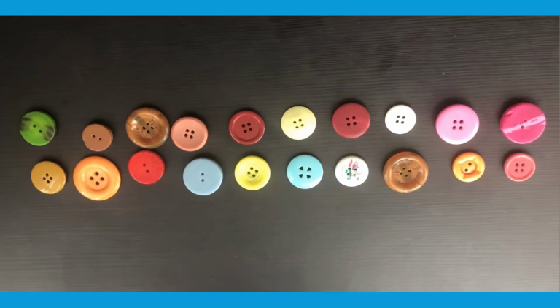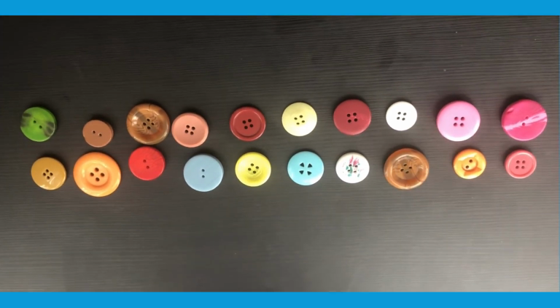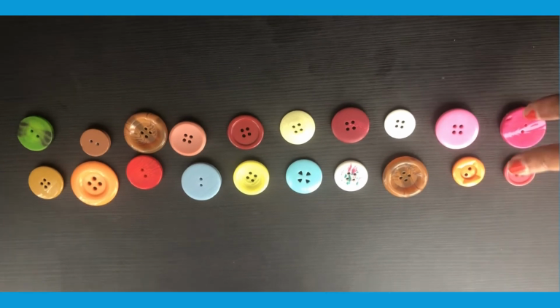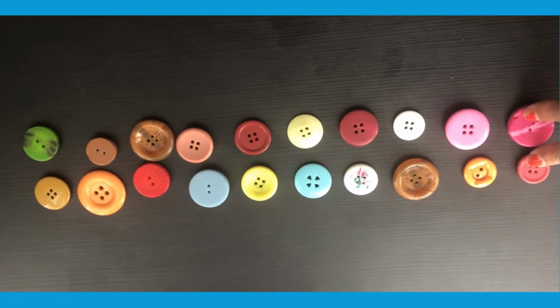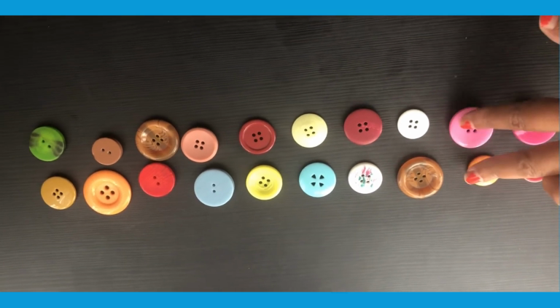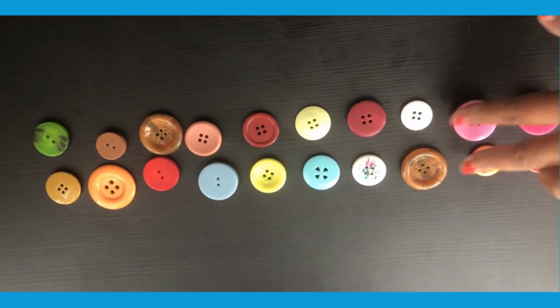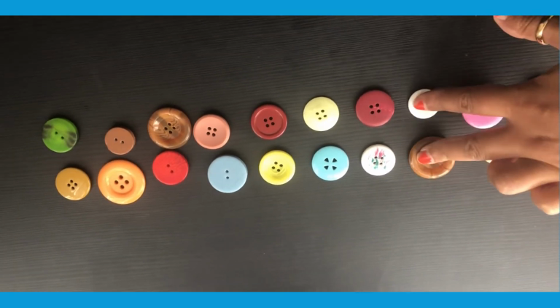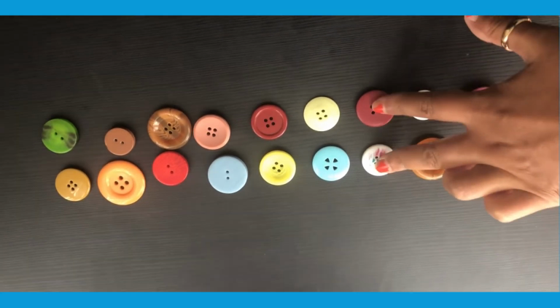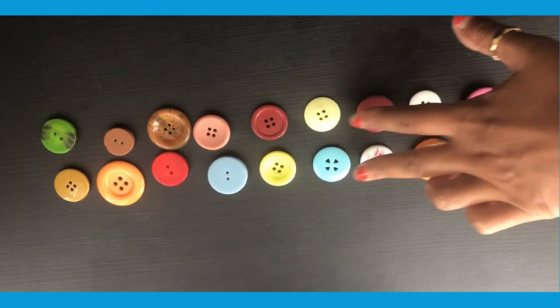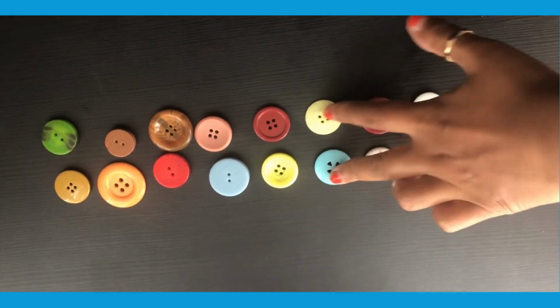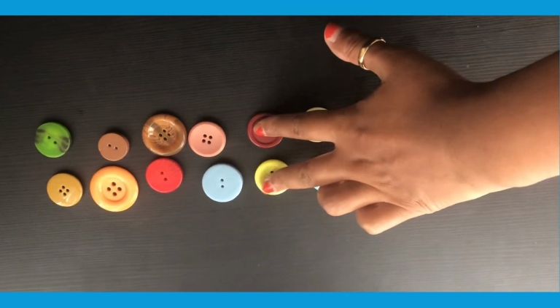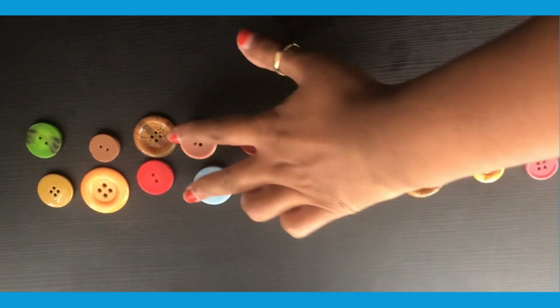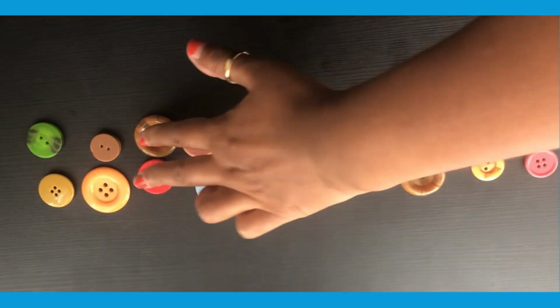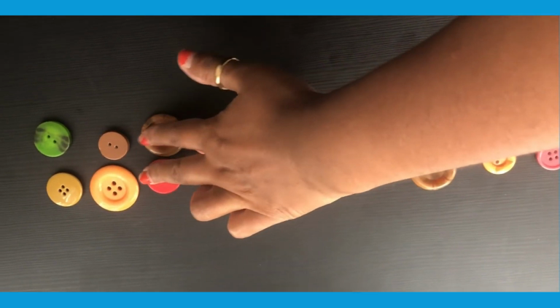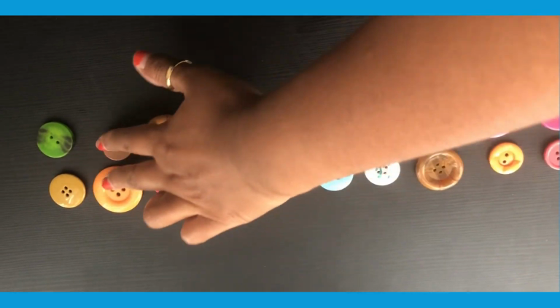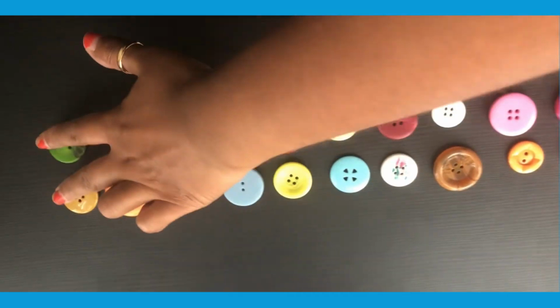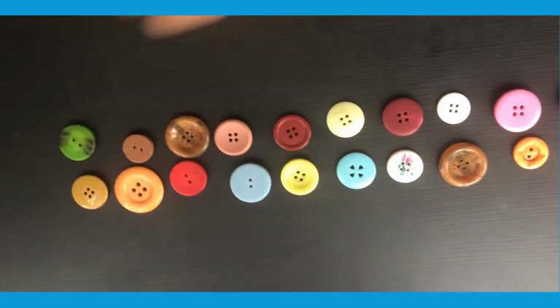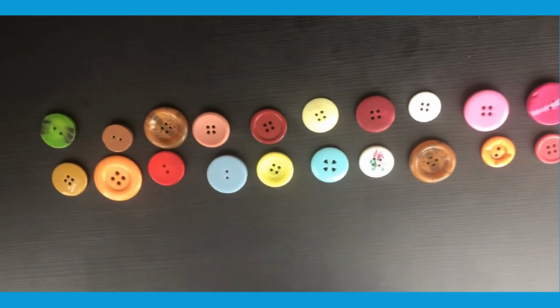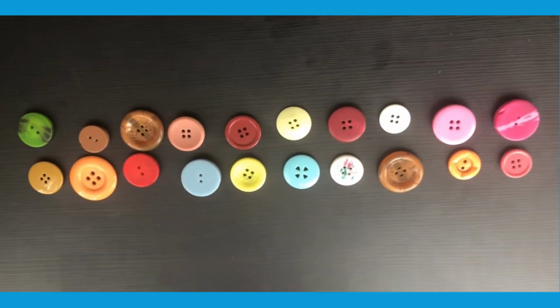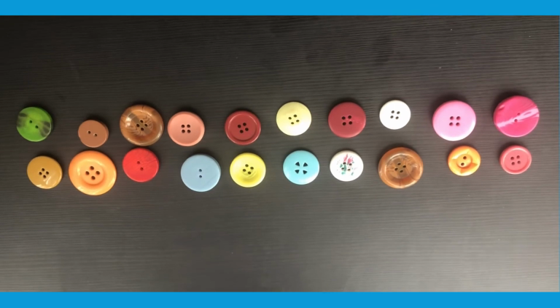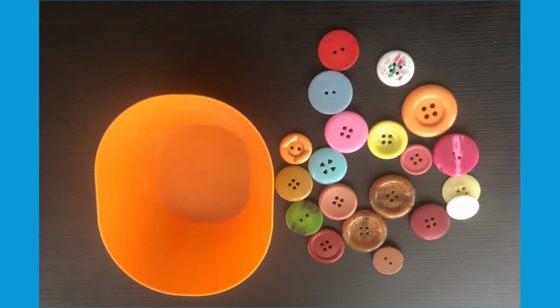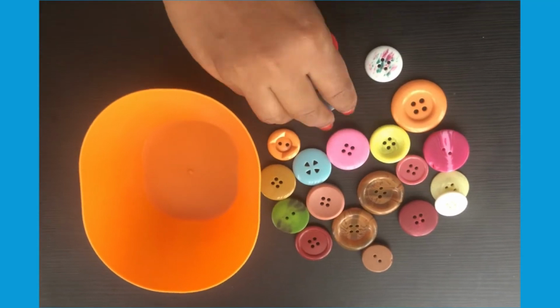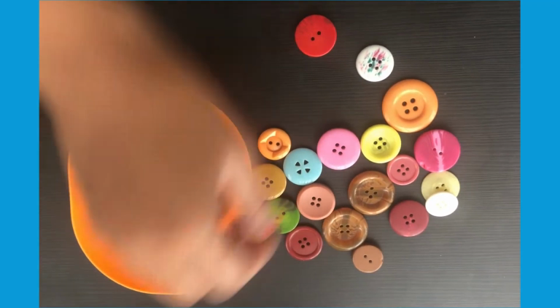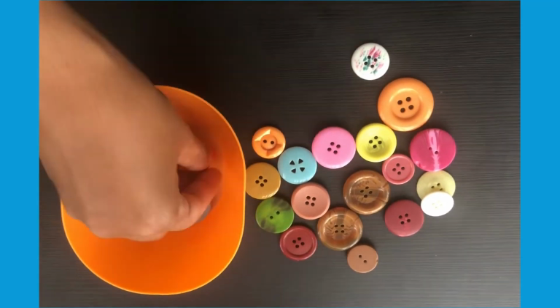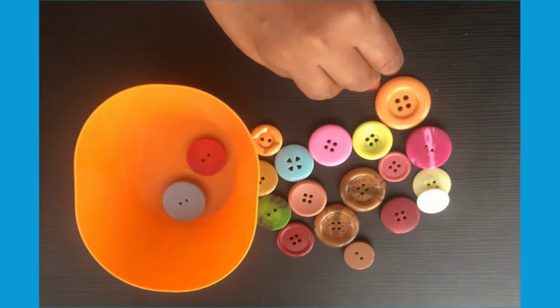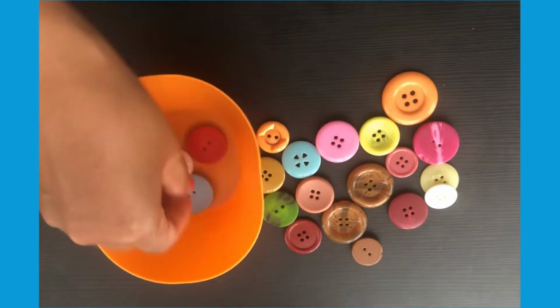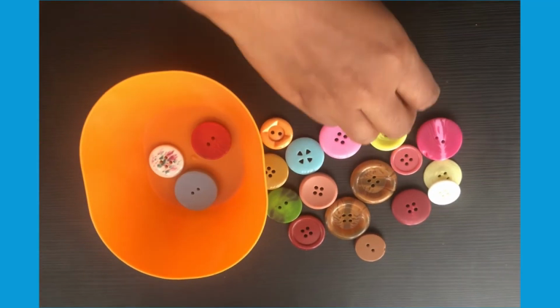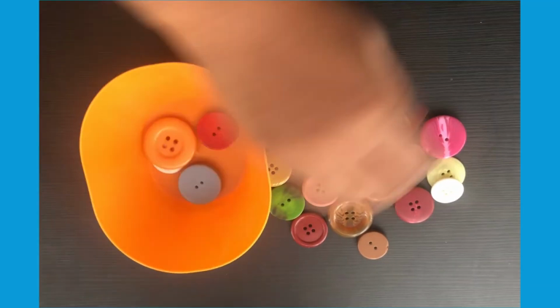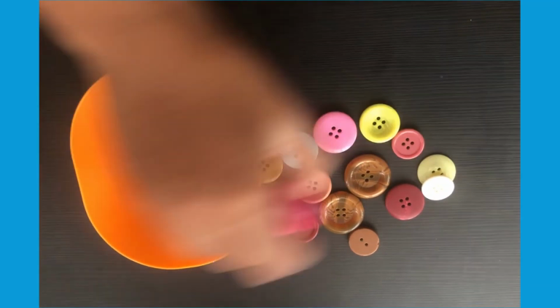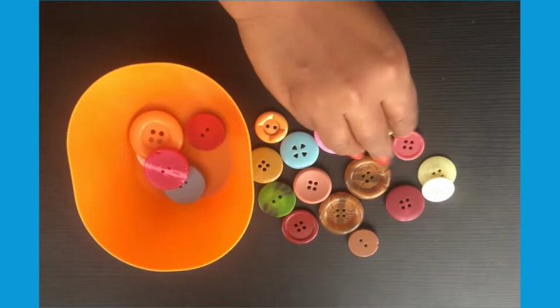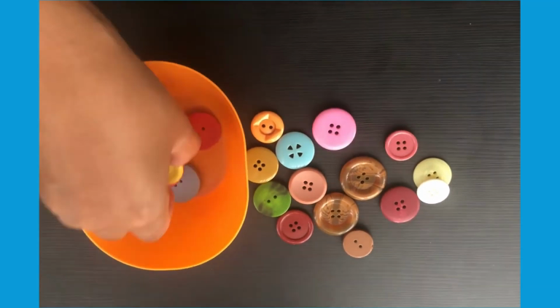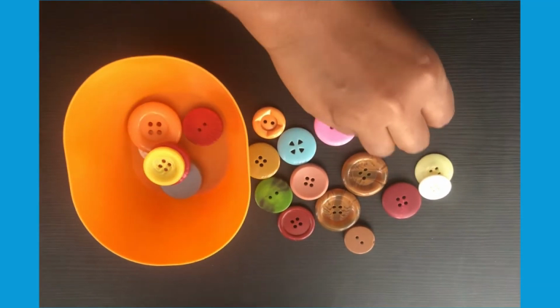Can we count in different ways? Maybe we can count up in twos. Can they put the sweets back in the tub and count backwards?